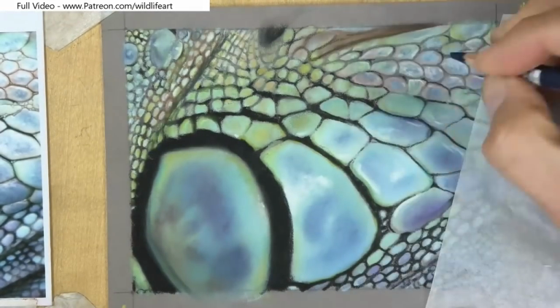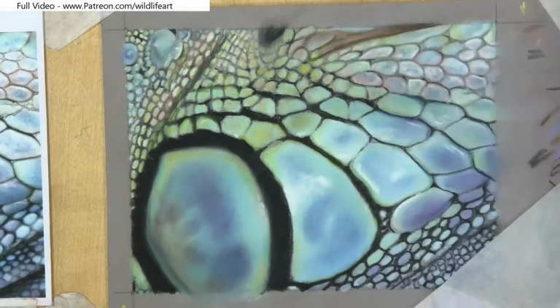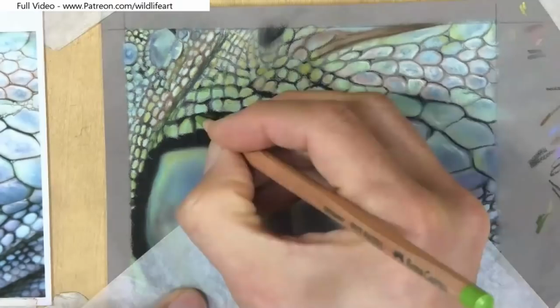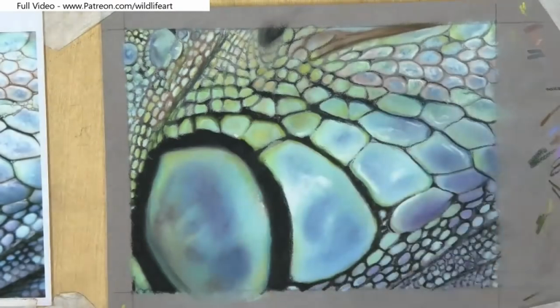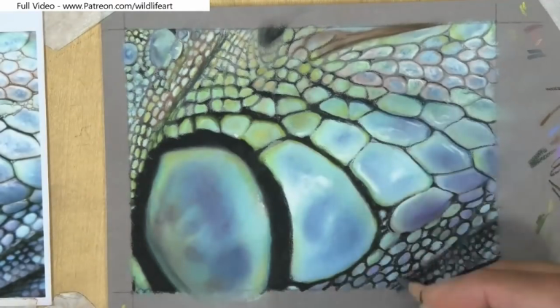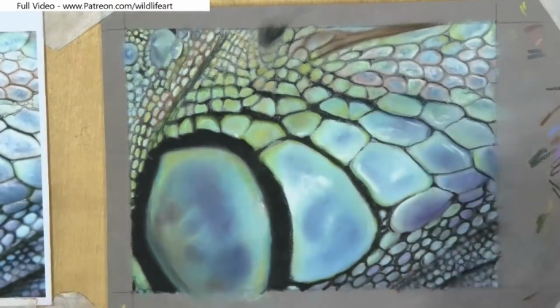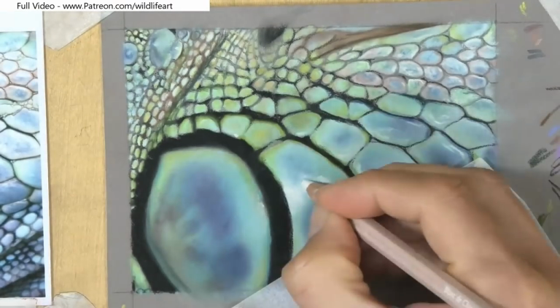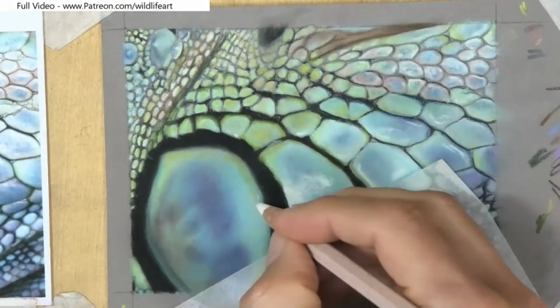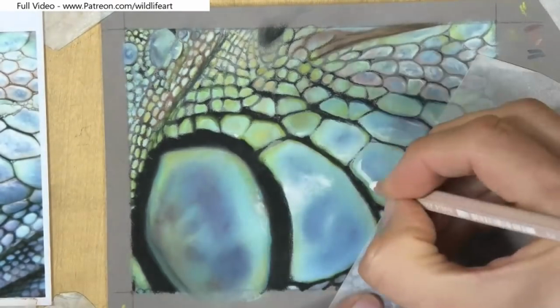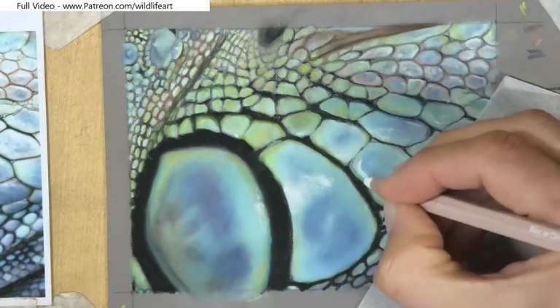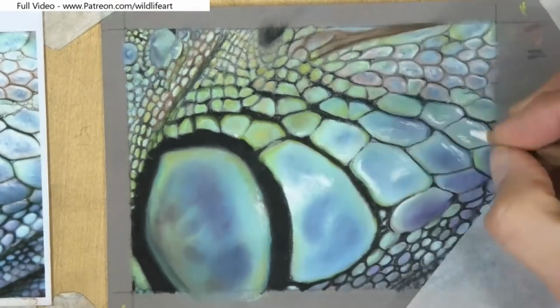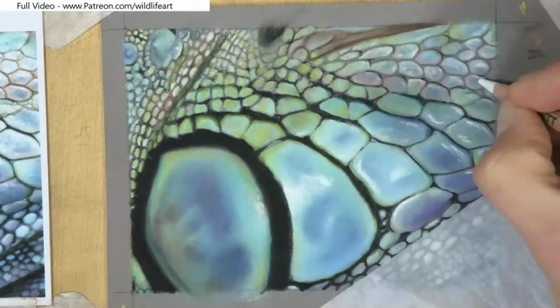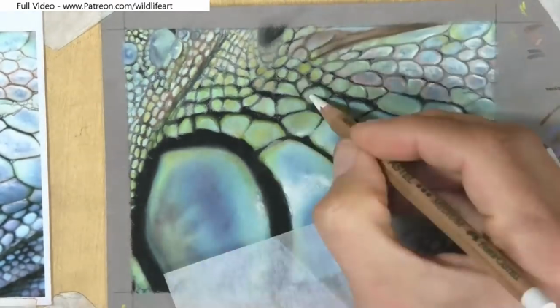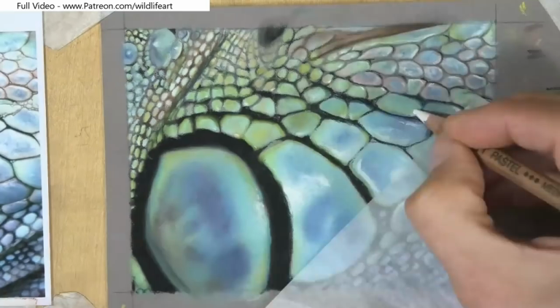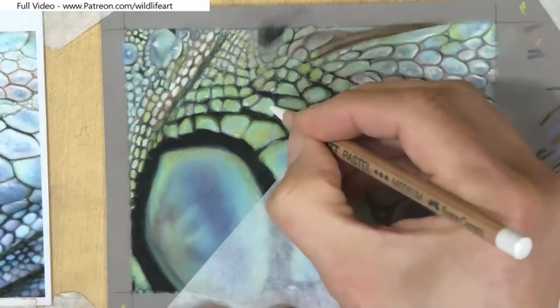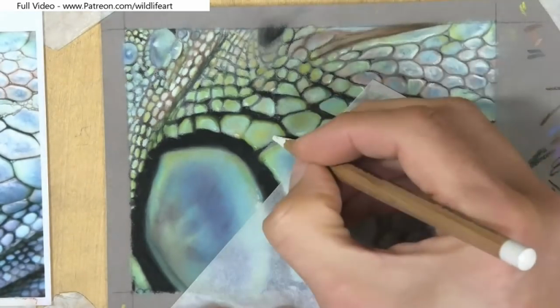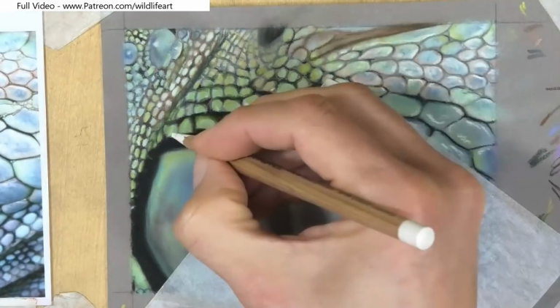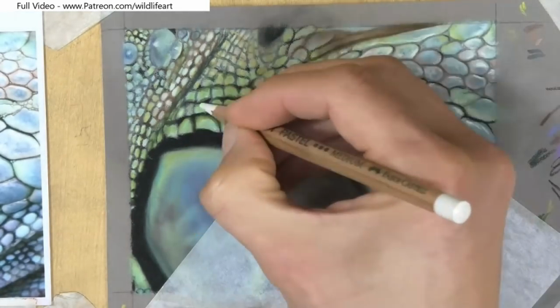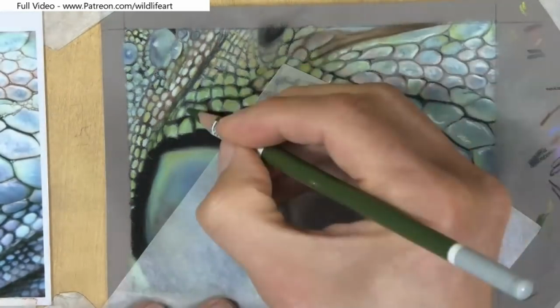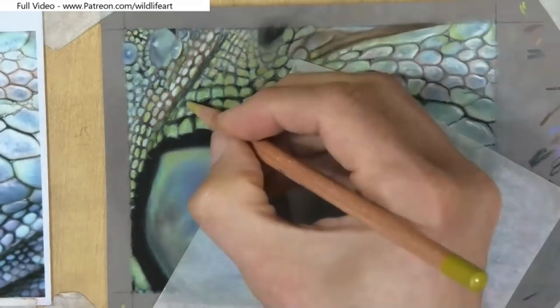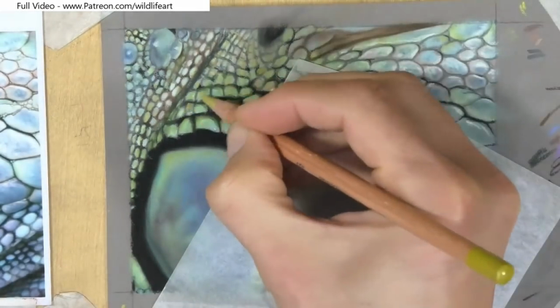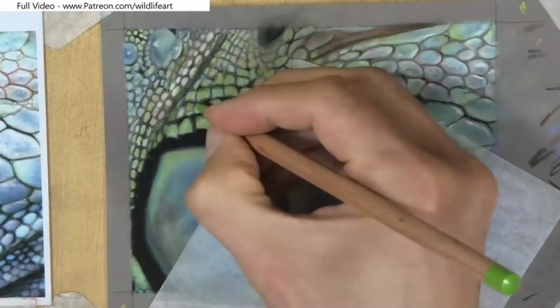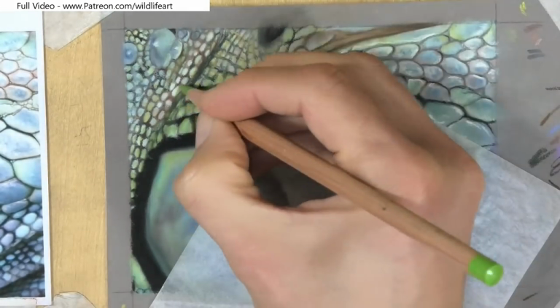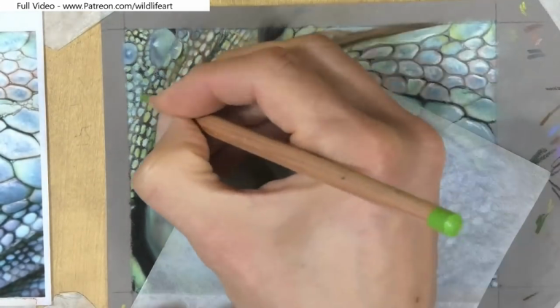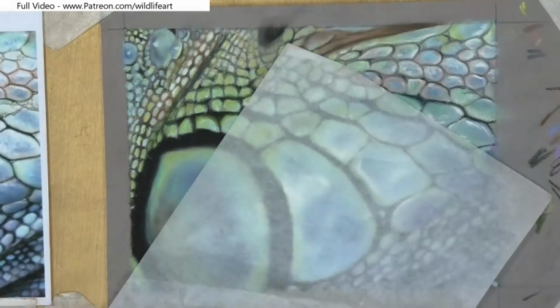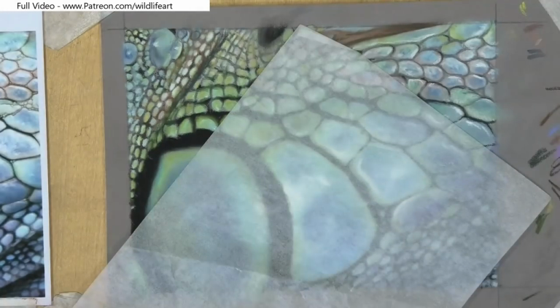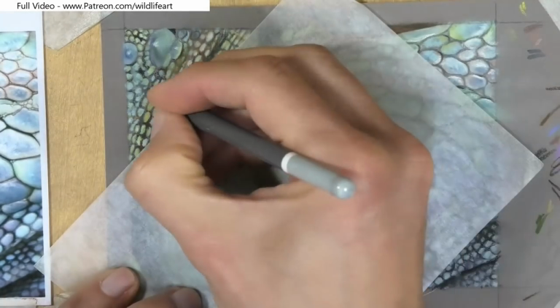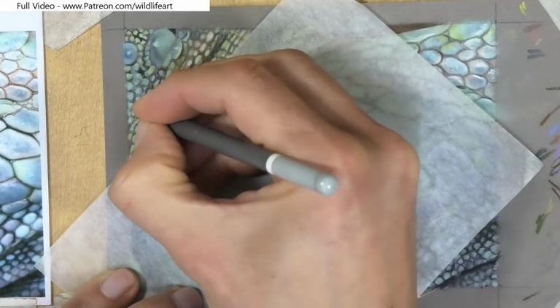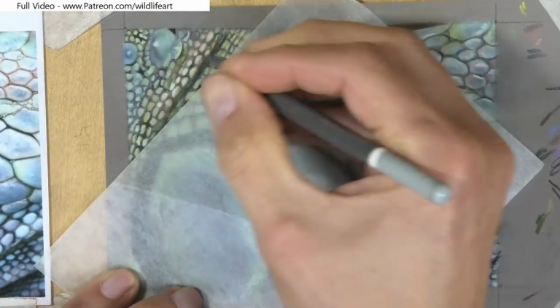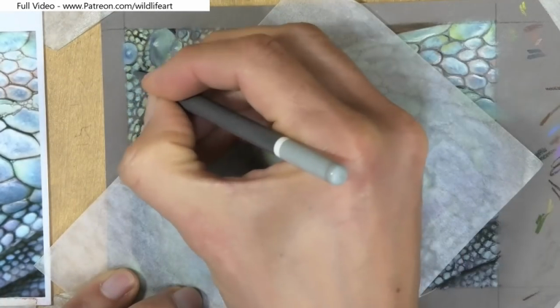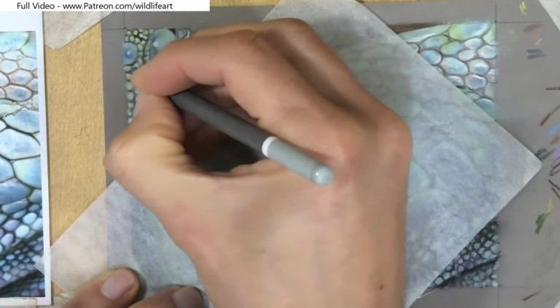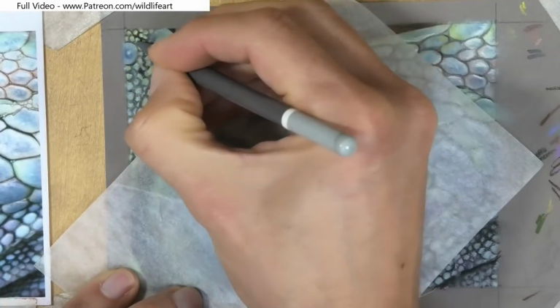Once I've got 90% of it done, that's when I start to go in with my real highlights and also some little tonal changes around the edges. That really helps to give that three-dimensional effect with each scale.